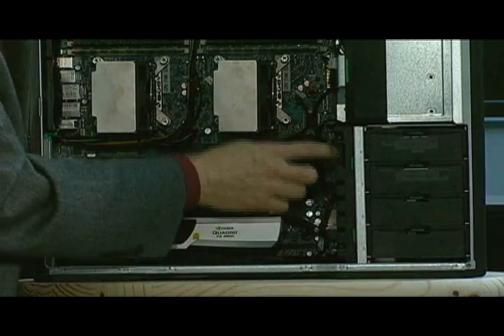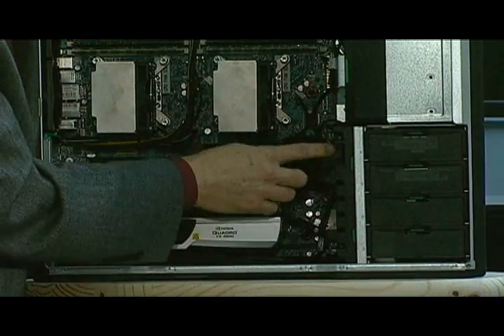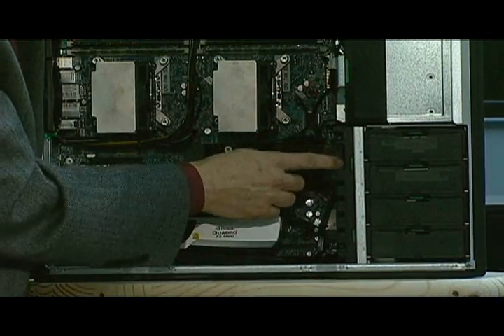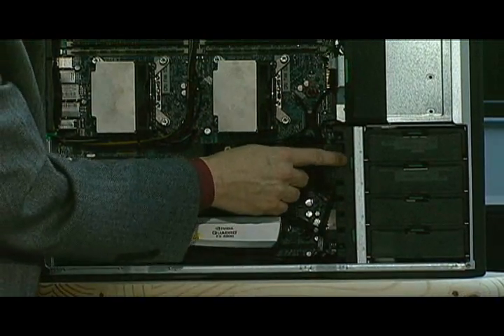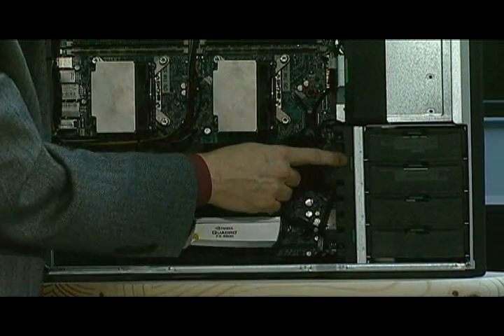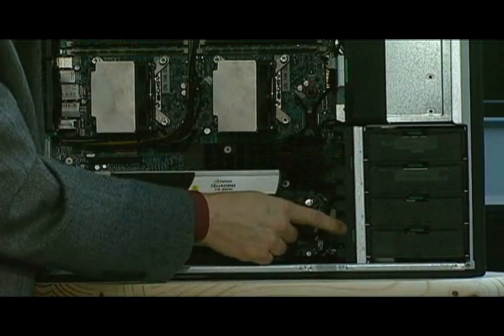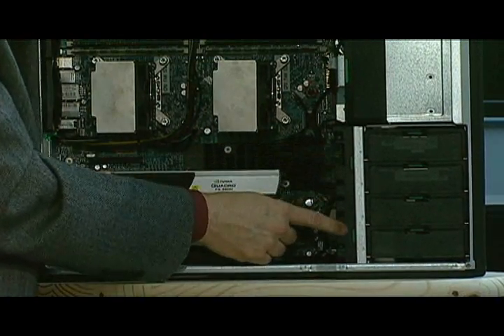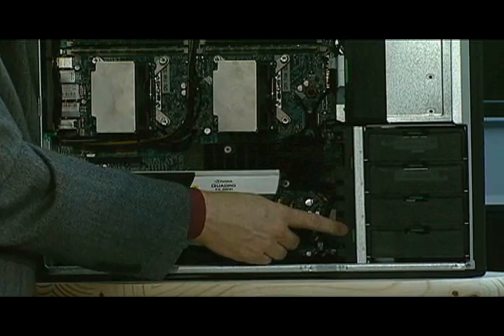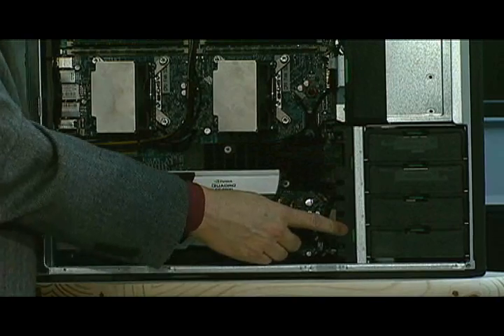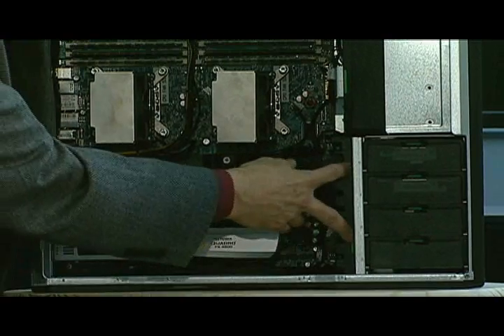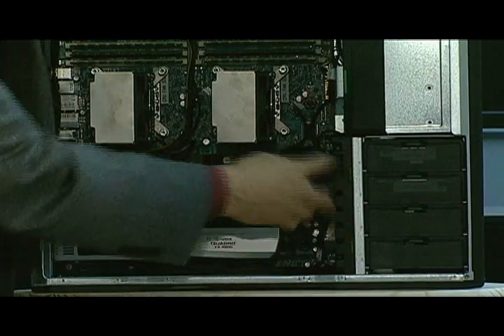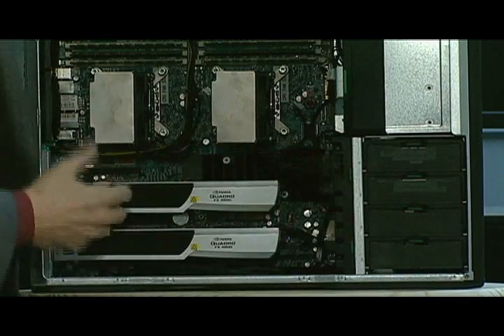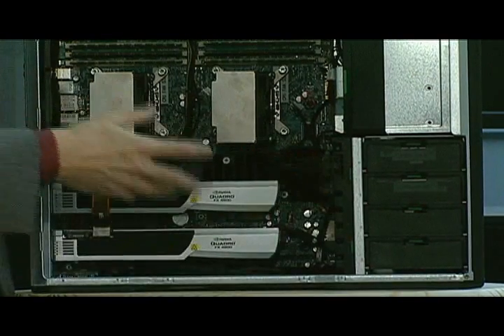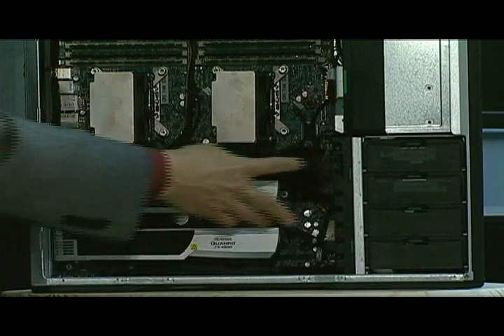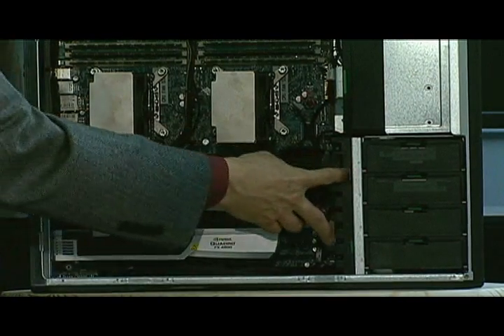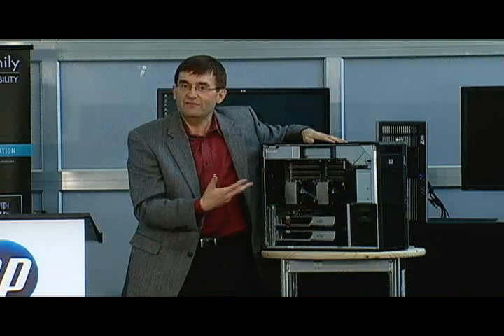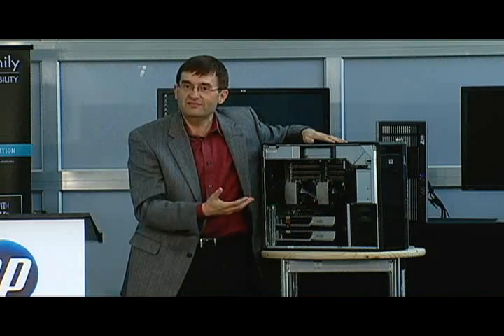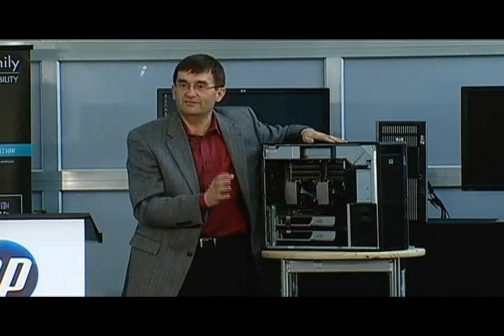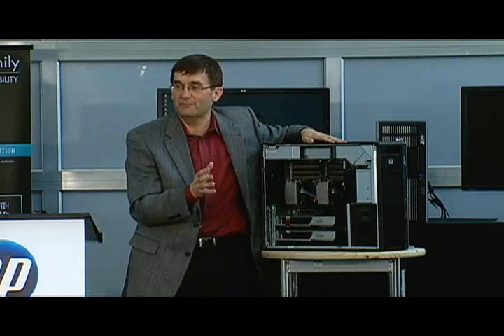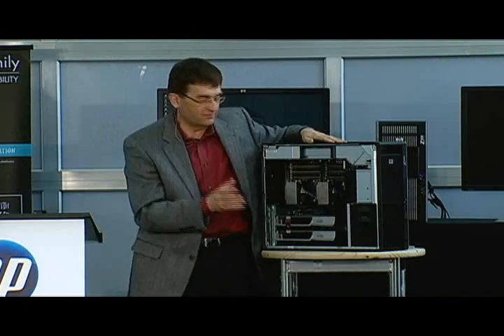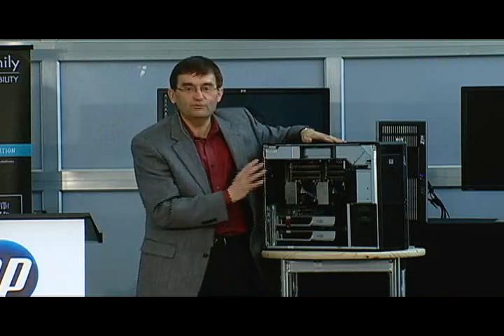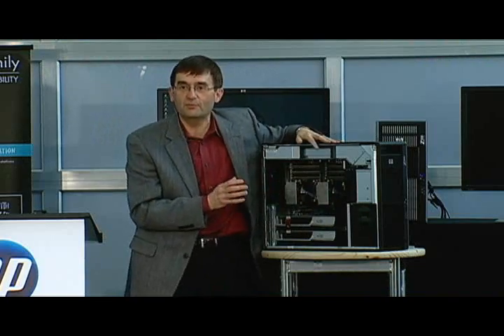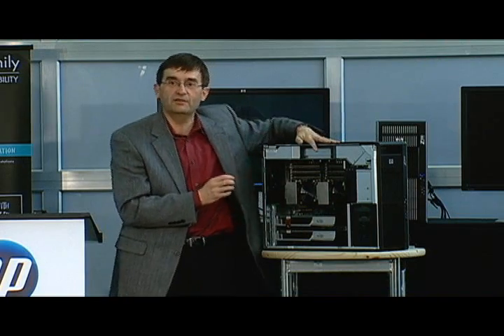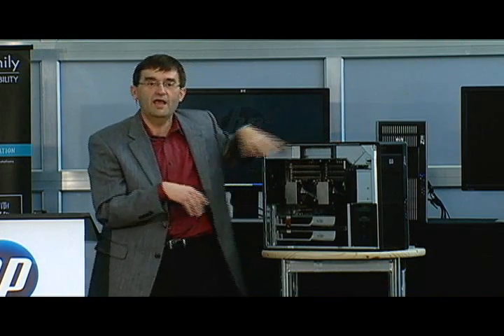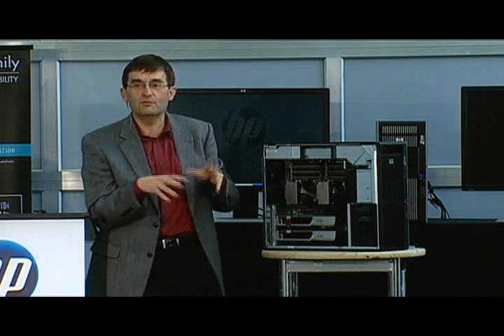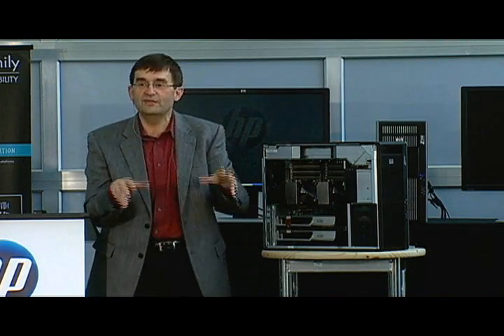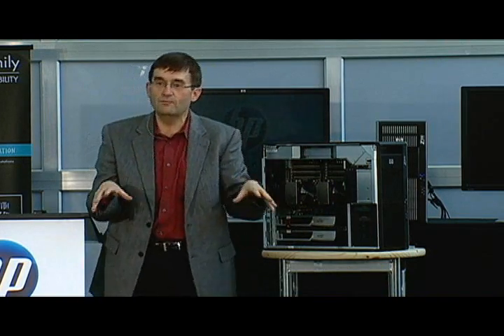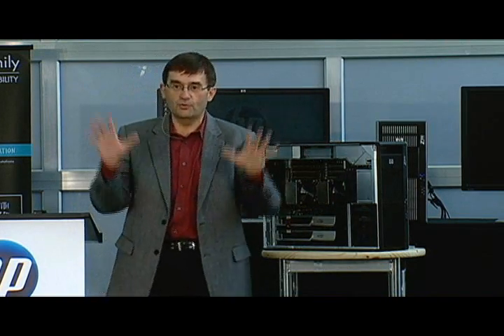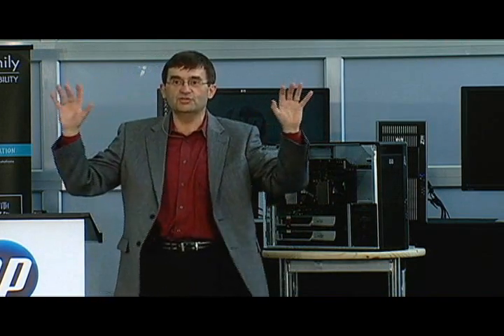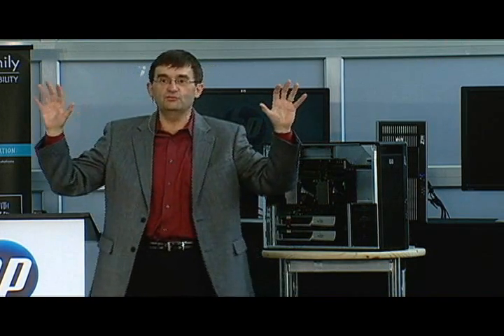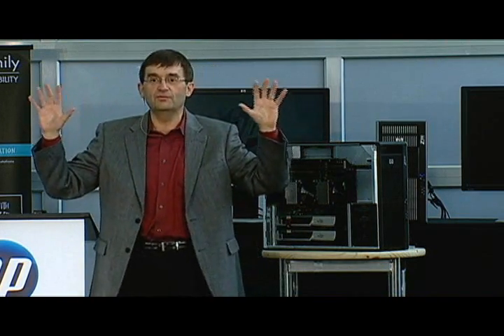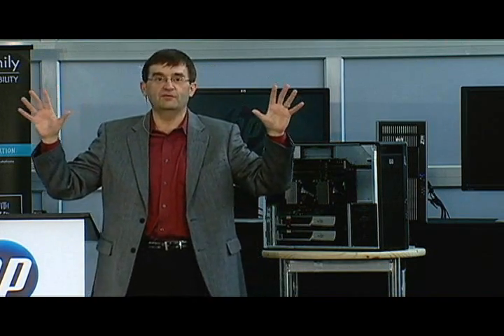As you look here, you'll notice two more green touch points. I can press these two buttons to access a fan assembly. That fan assembly is actually a mechanism that holds the motherboard in place — I can remove the entire motherboard with just these tools: my fingers.